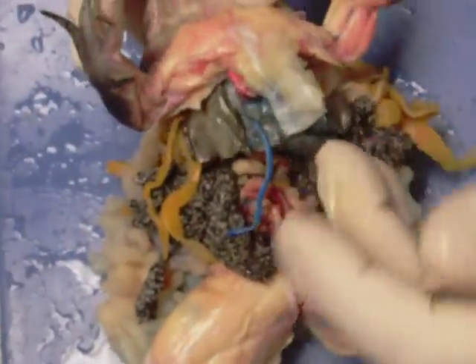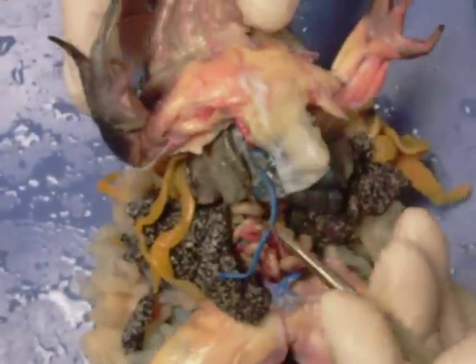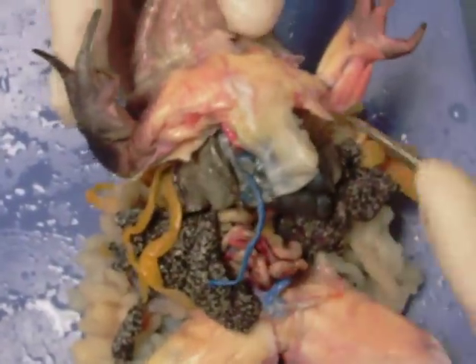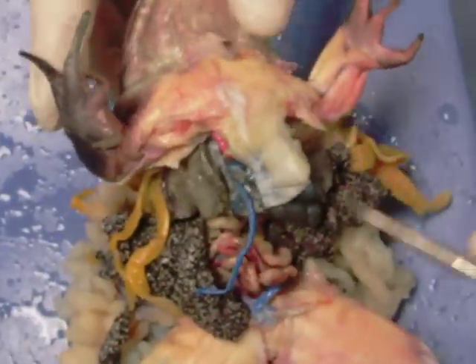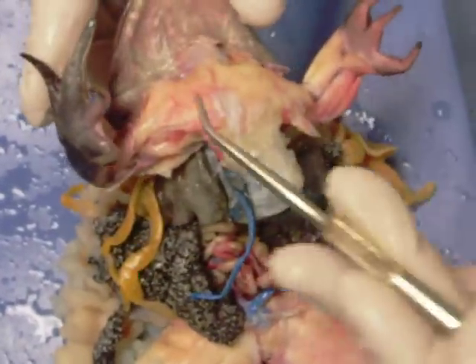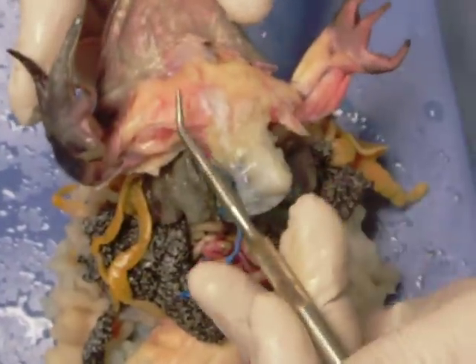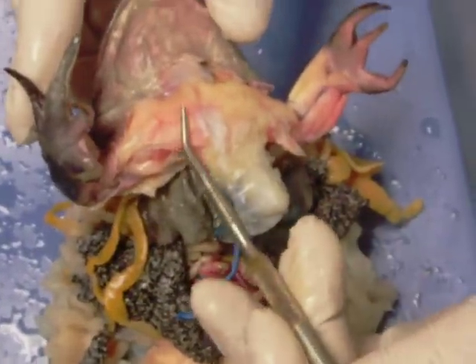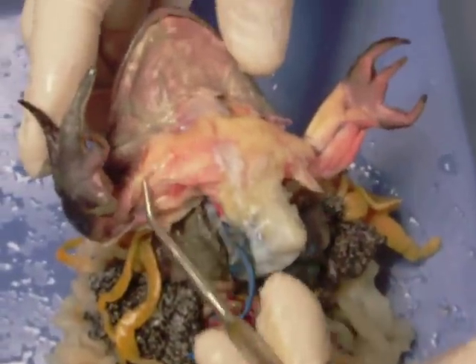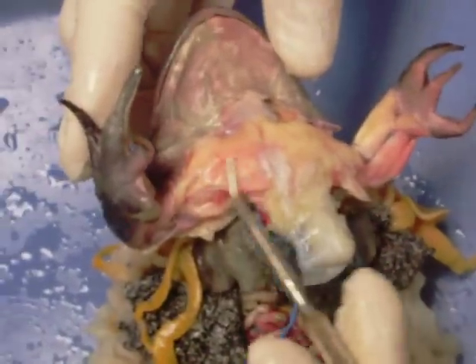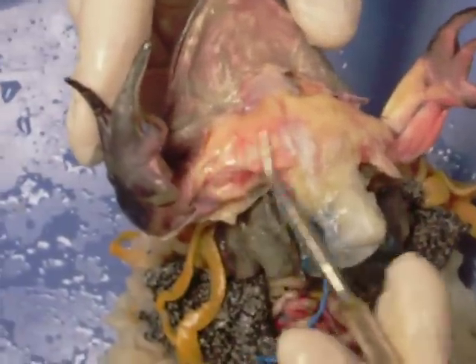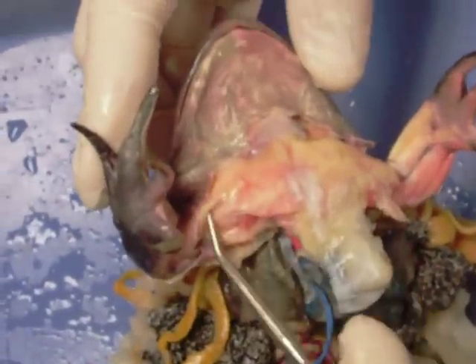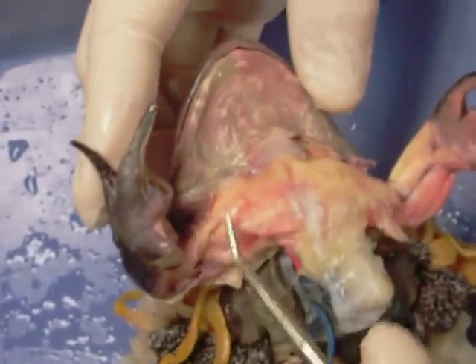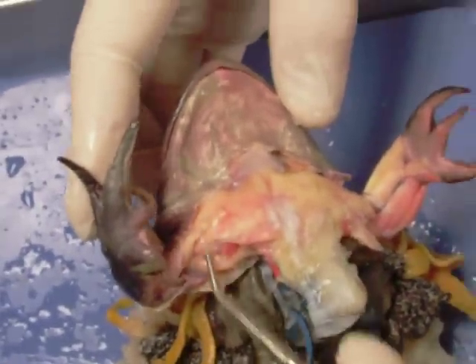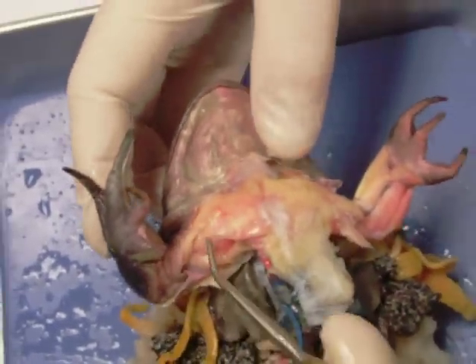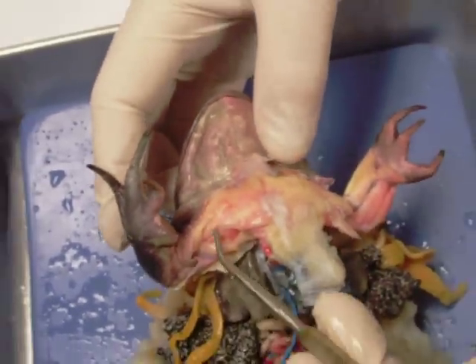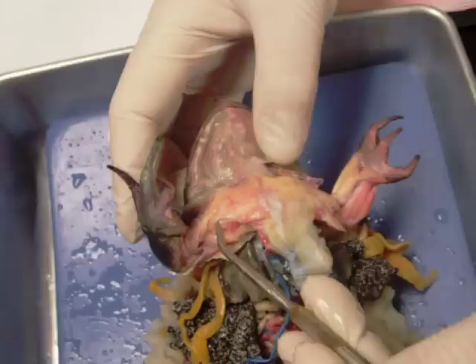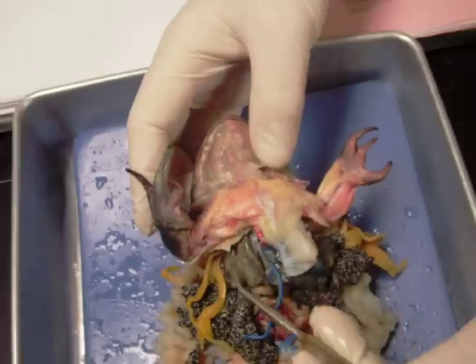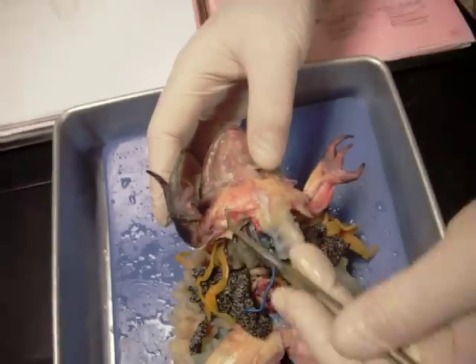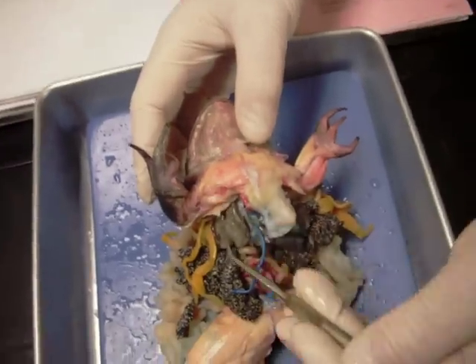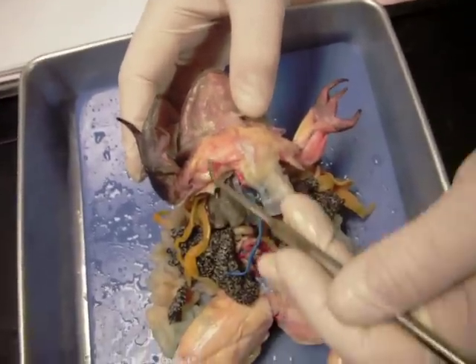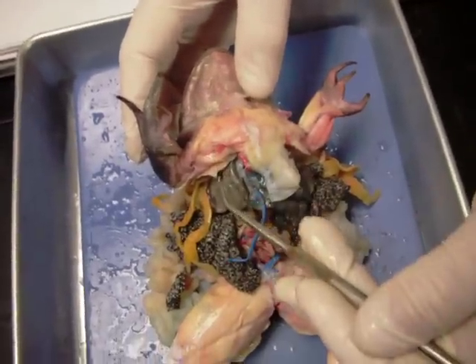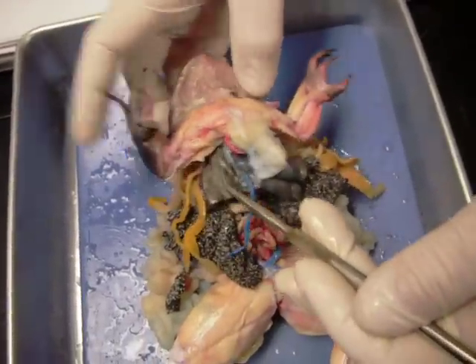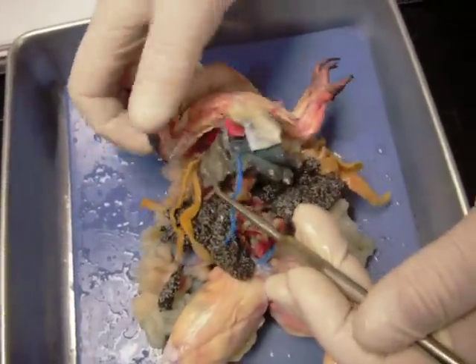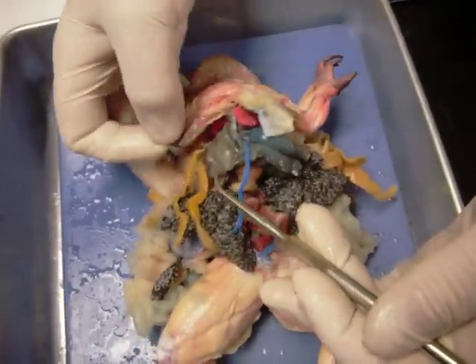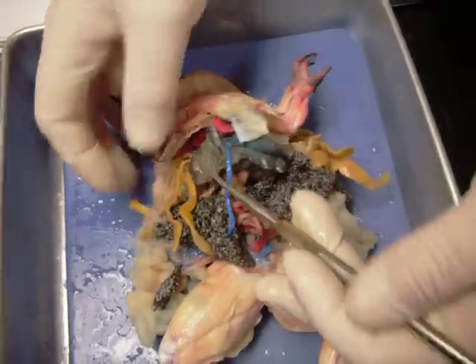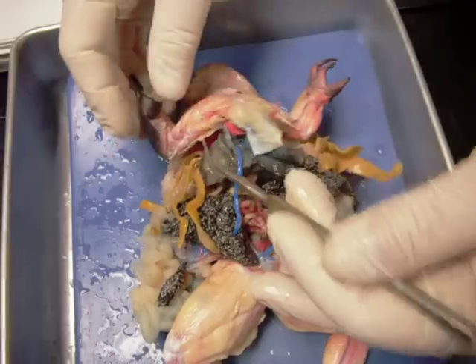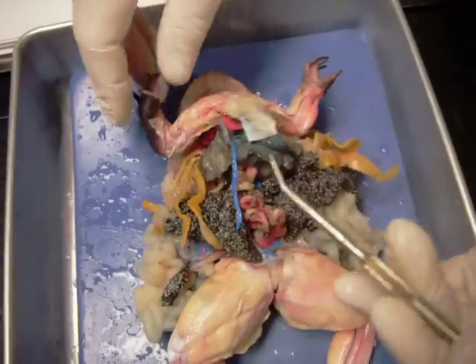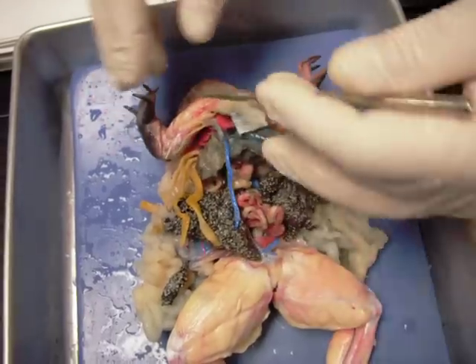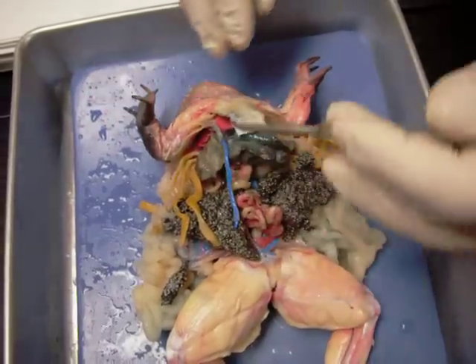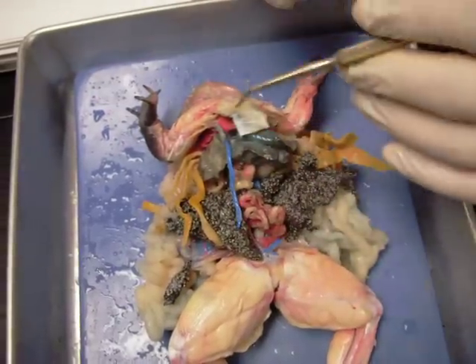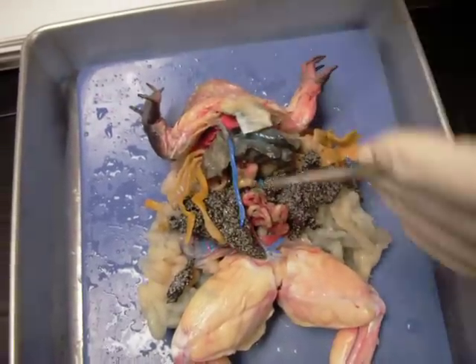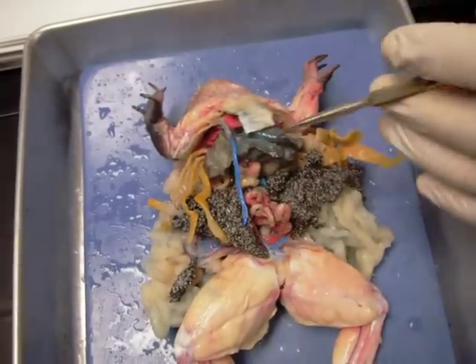A muscle that we missed before: here's the pectoralis. It comes across like this, and there's also a longitudinal section to it — but of course that's been removed as this frog has been dissected, so that piece is indeed missing. We also missed the deltoid, but it's not being shown properly on these specimens.